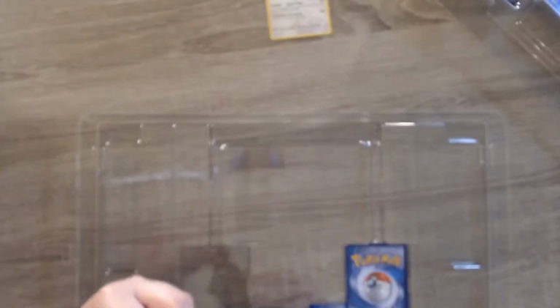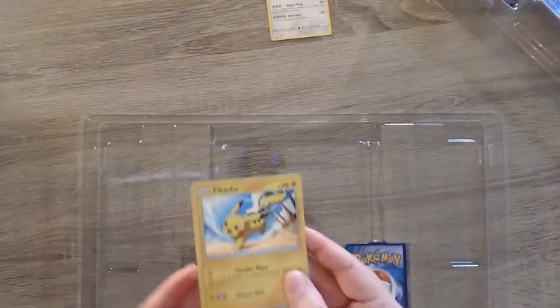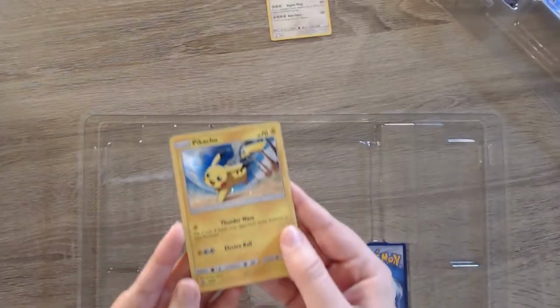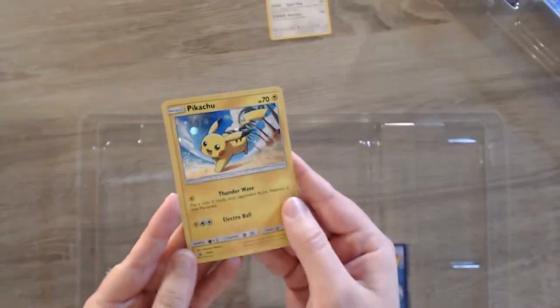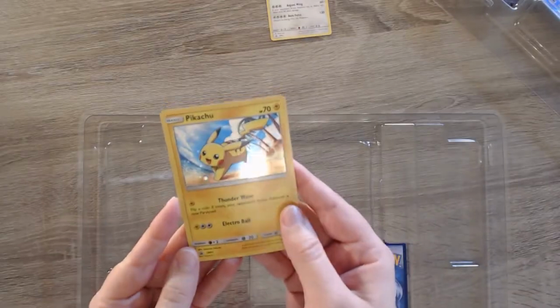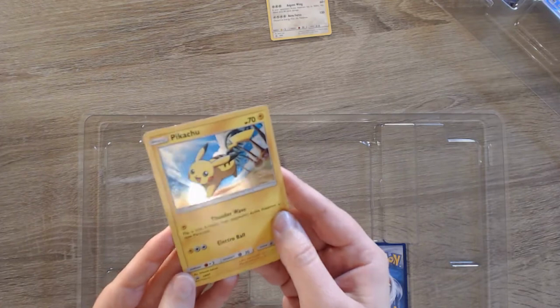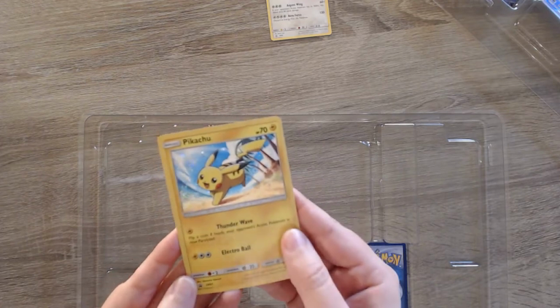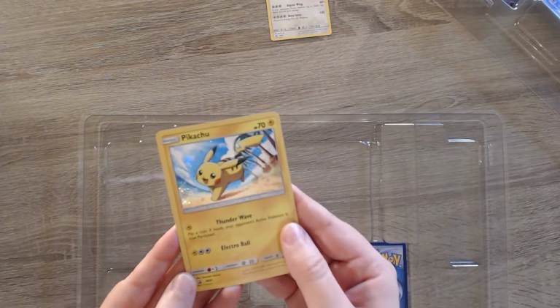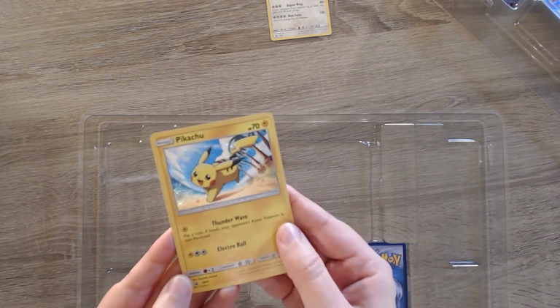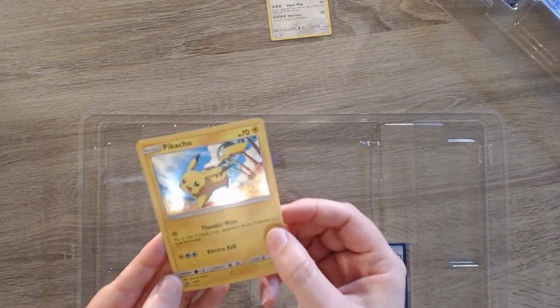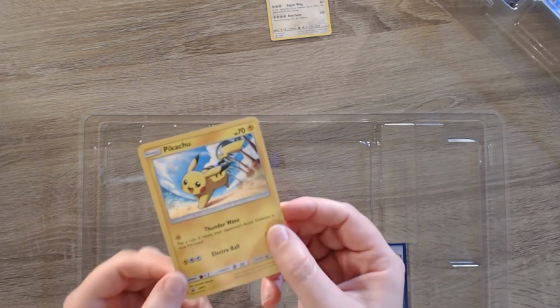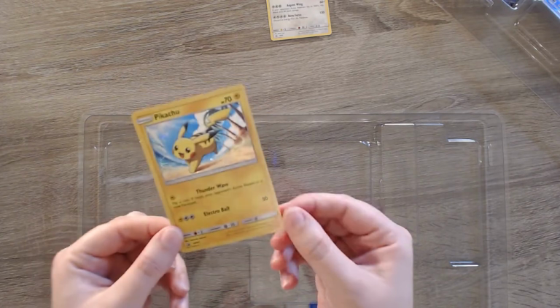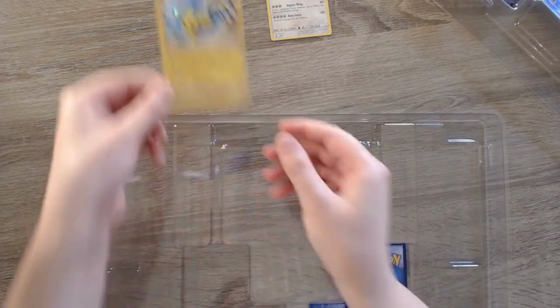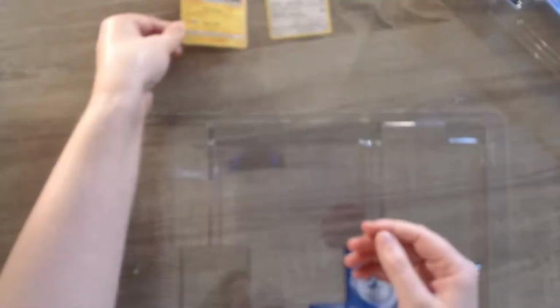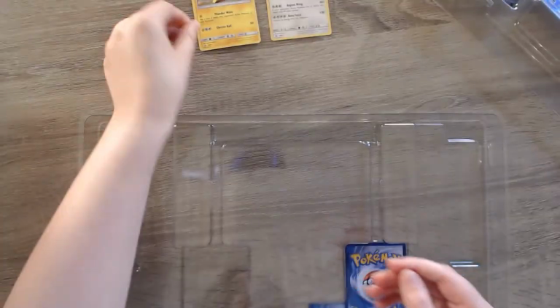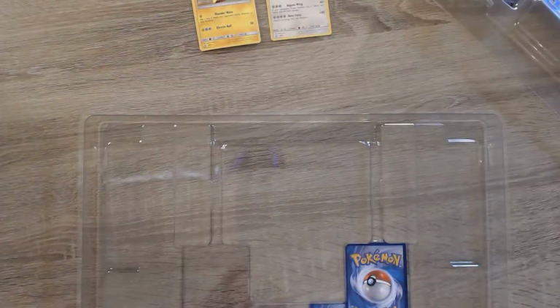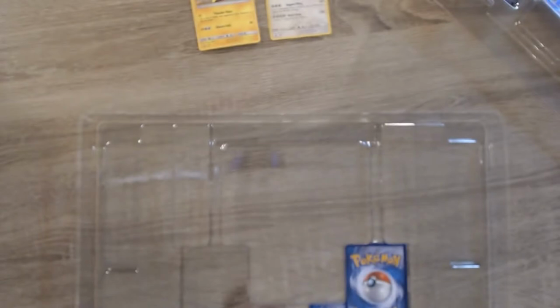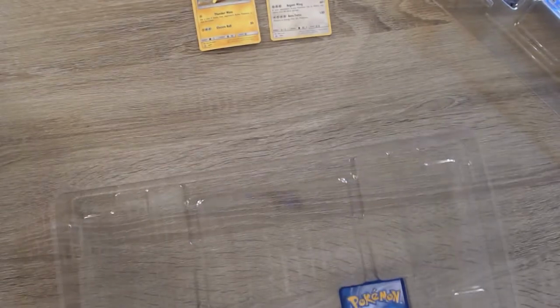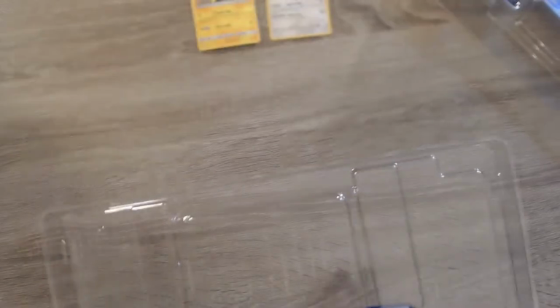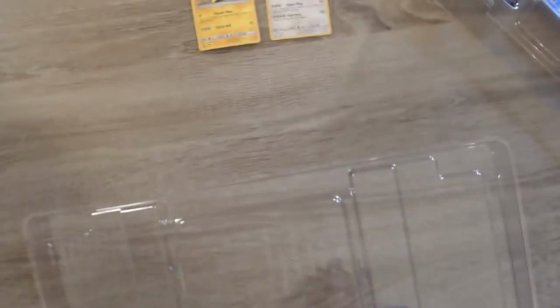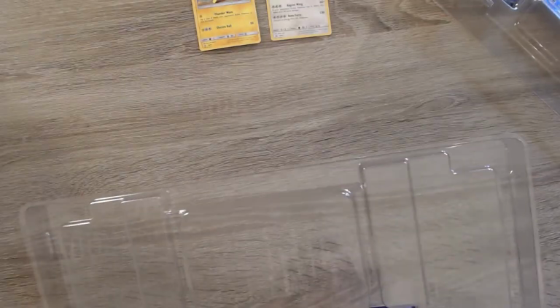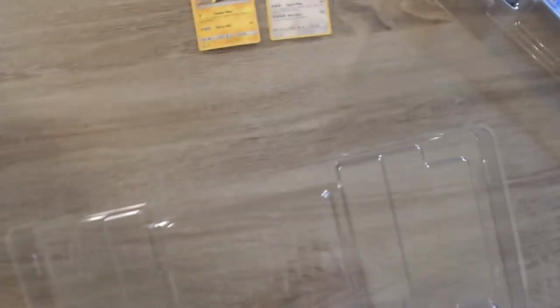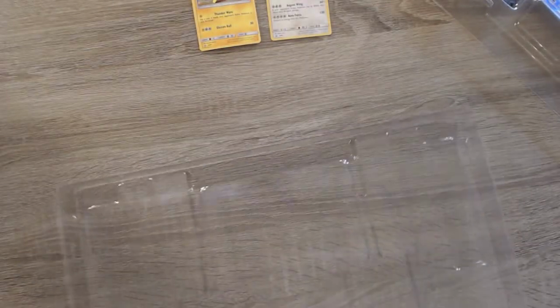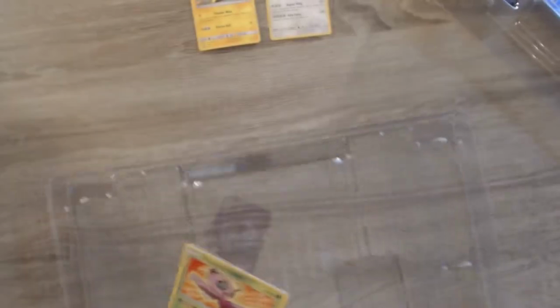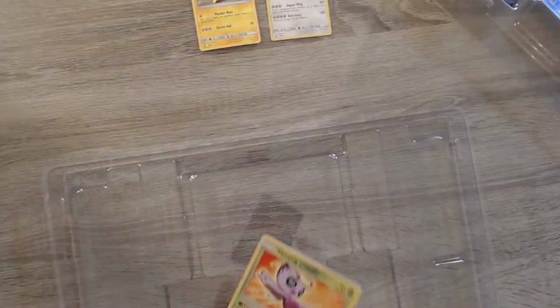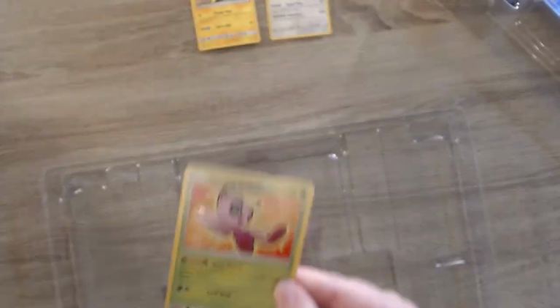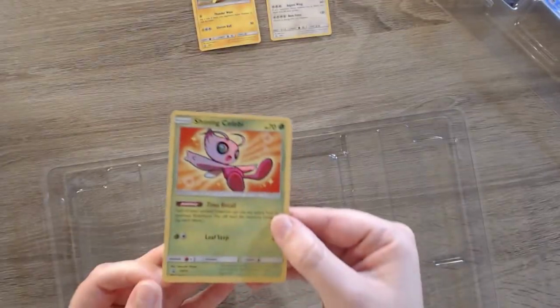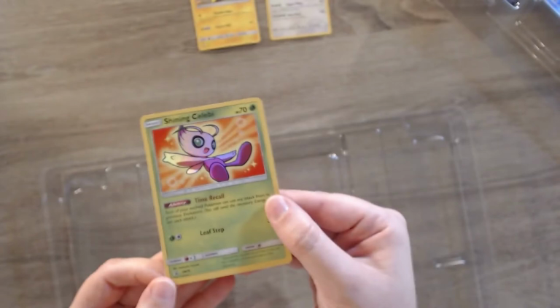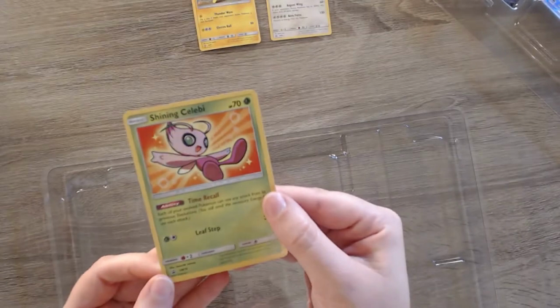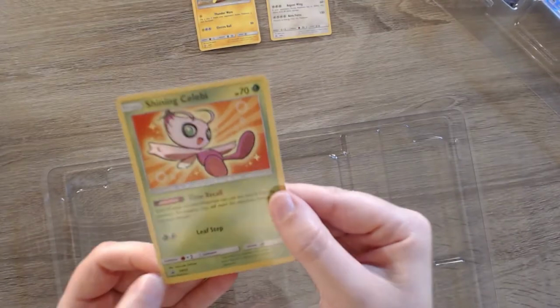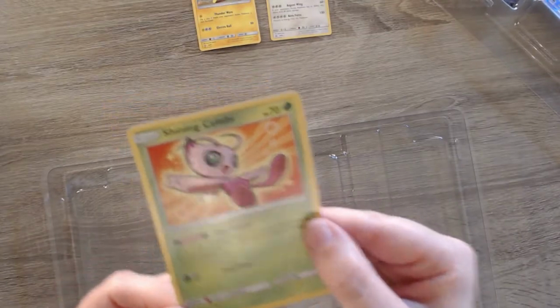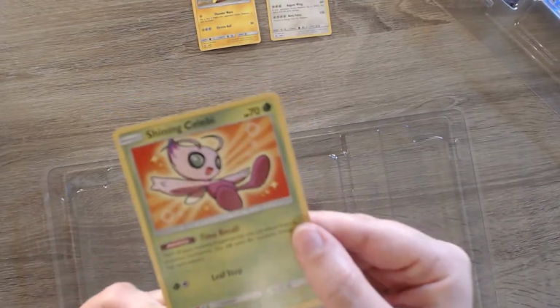We've got this beautiful holographic Pikachu, which can go in my Pikachu collection — I like to collect different kinds of Pikachu, I have quite a few of them. Next we've got Shining Celebi, cute pink color.